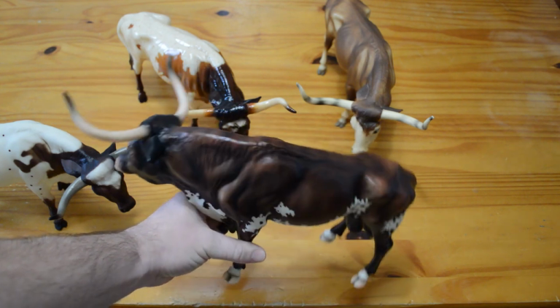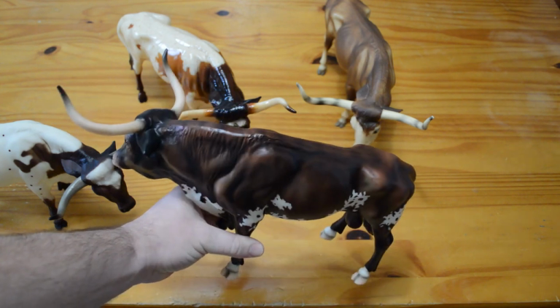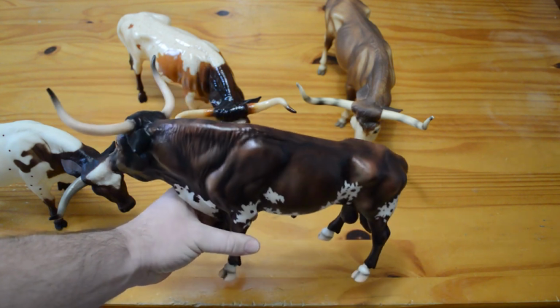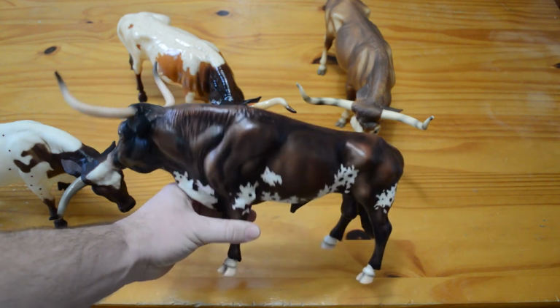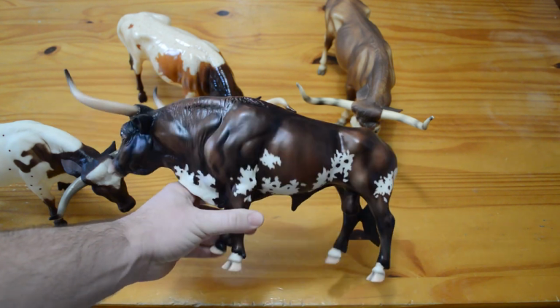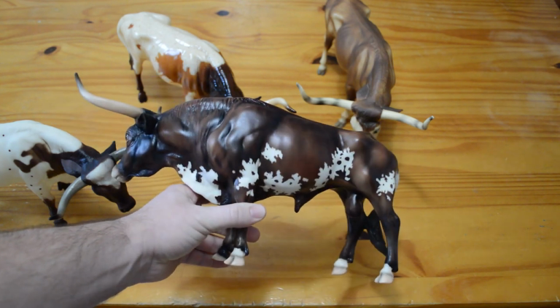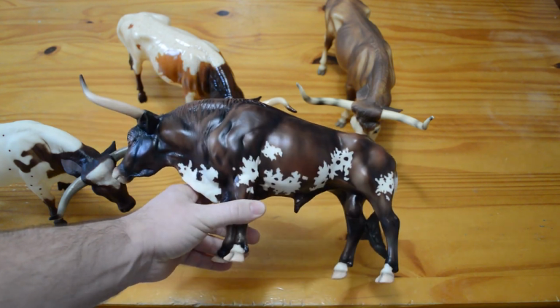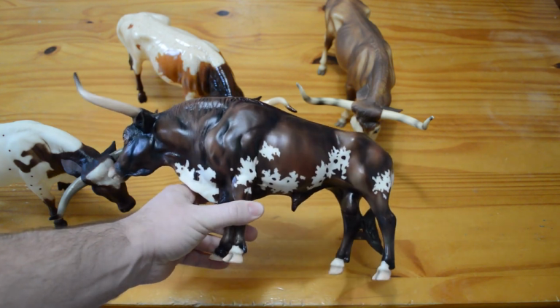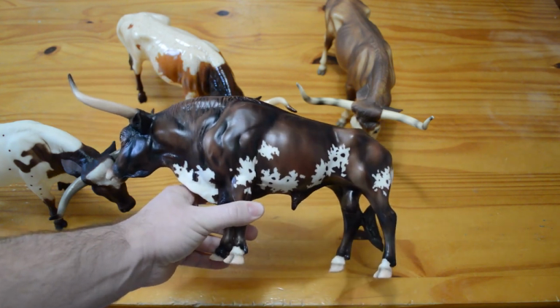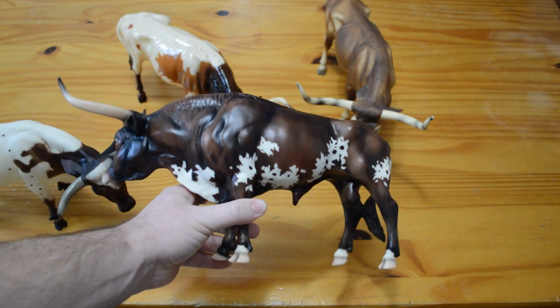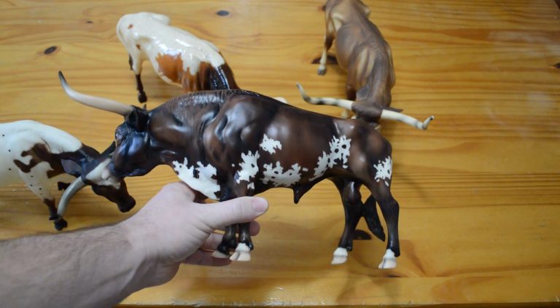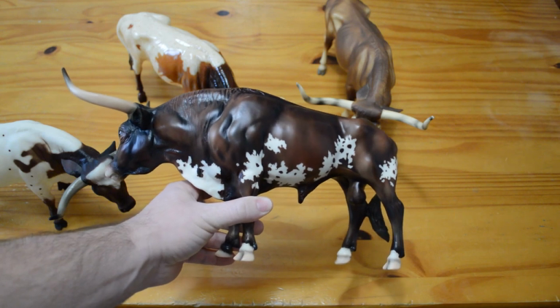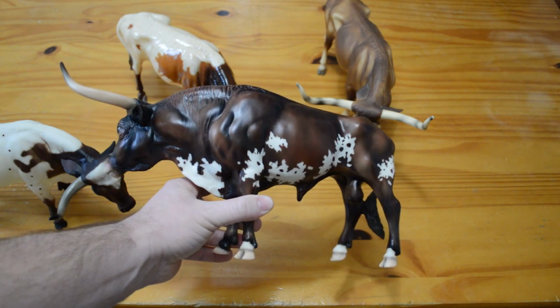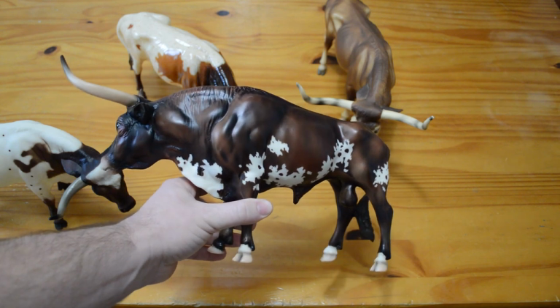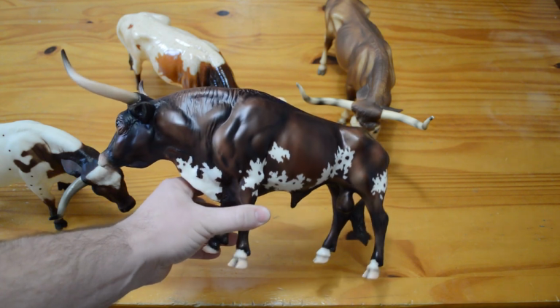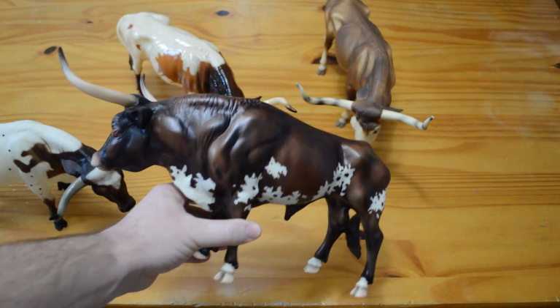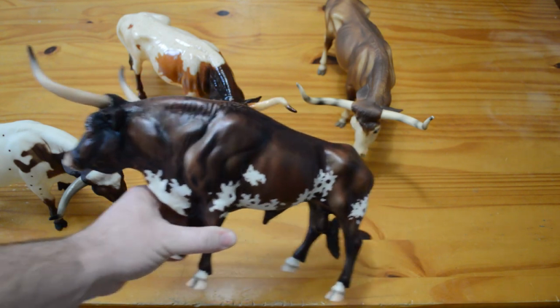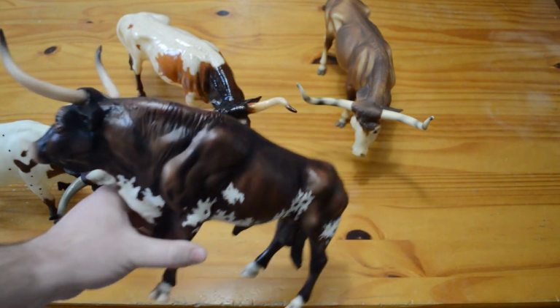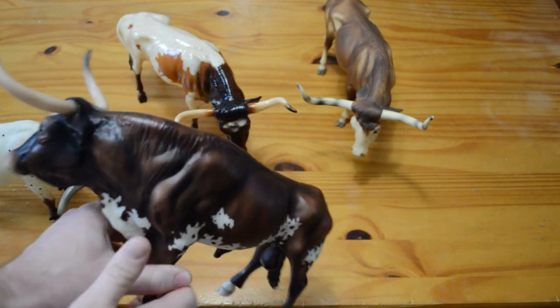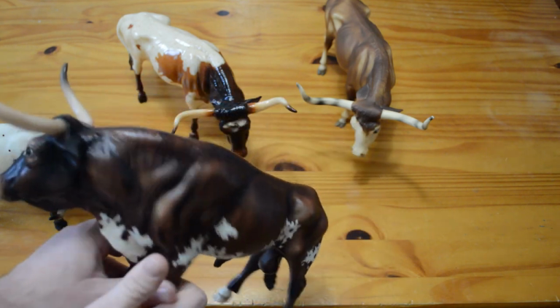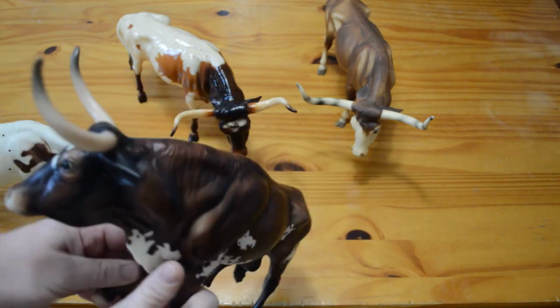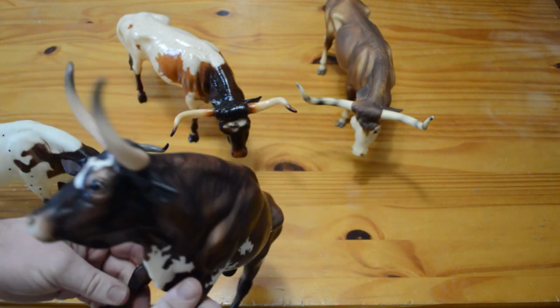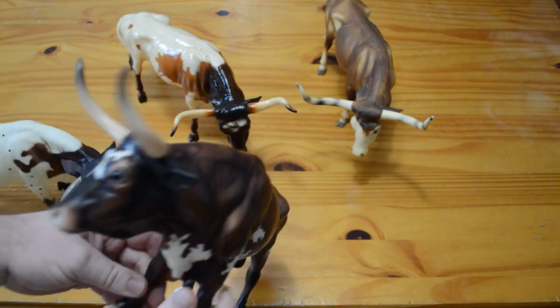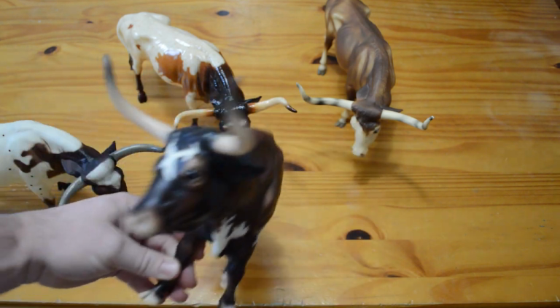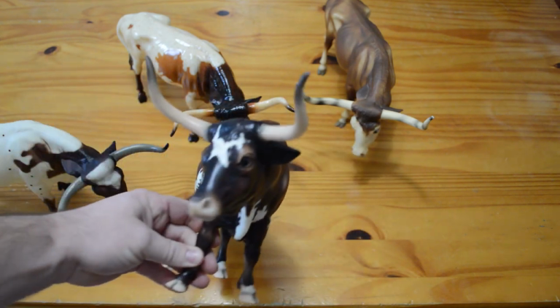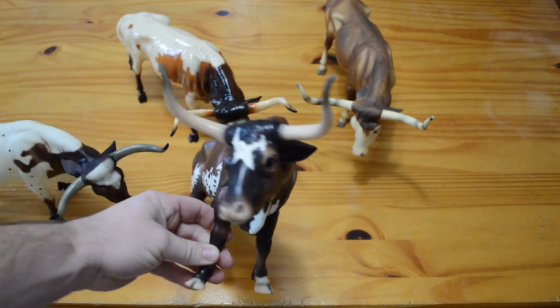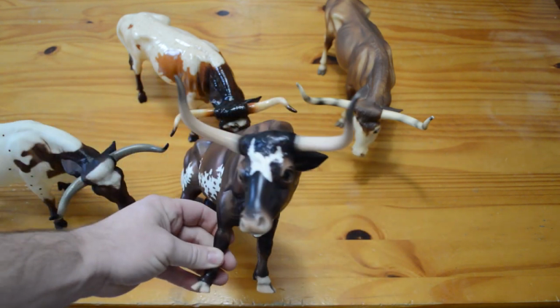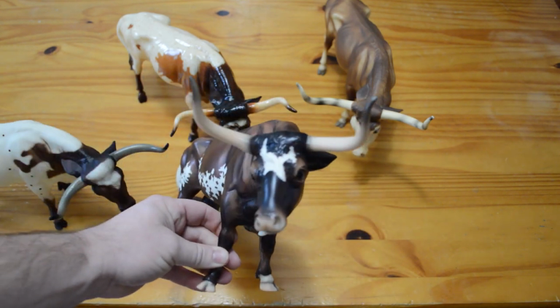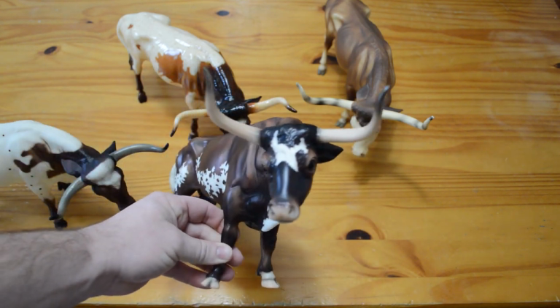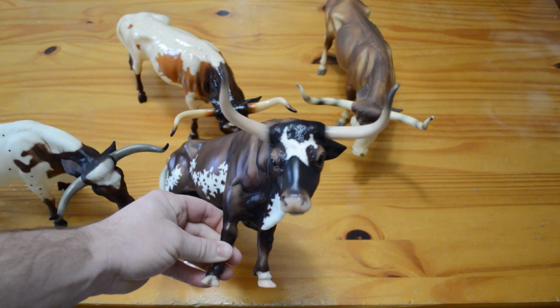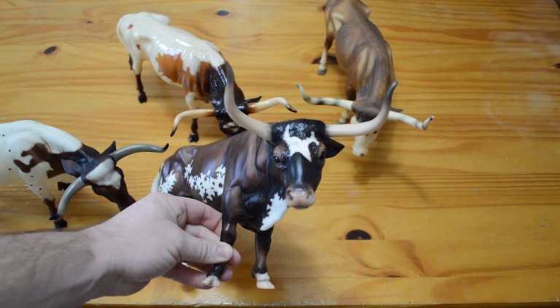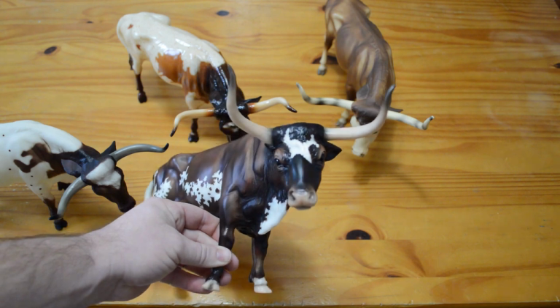He has a lot of detailing to his color. You can see that he has the shading on his horns and a very nice lacy pinto pattern, as well as eye whites.